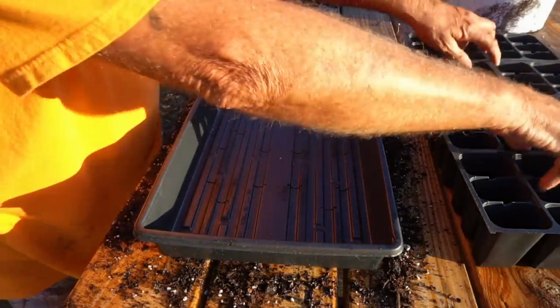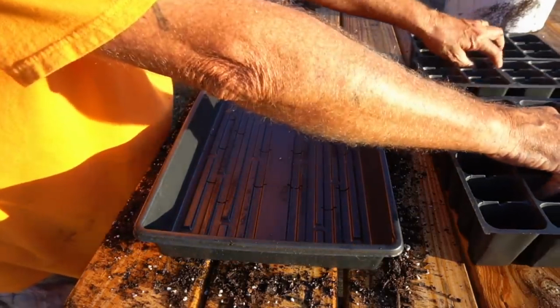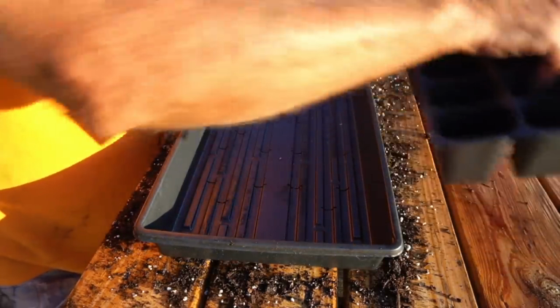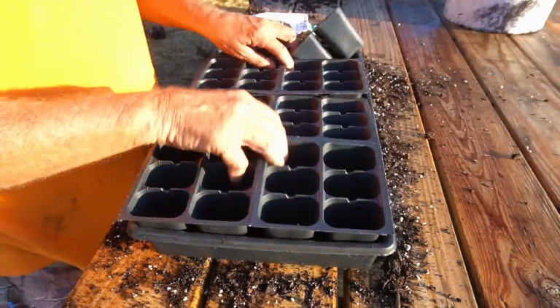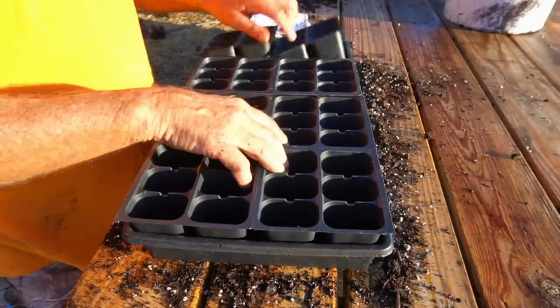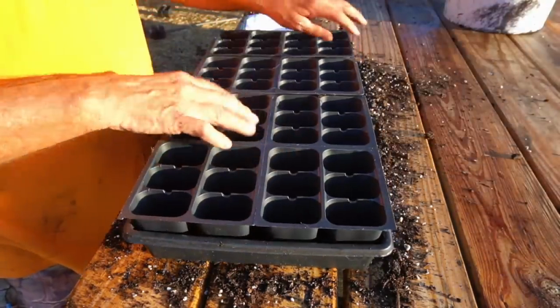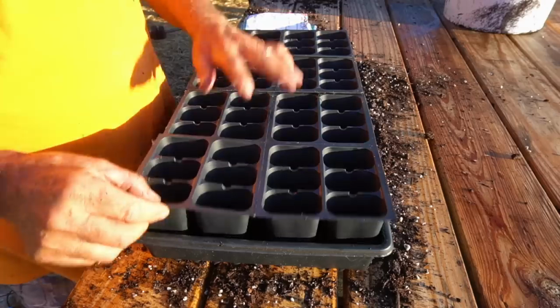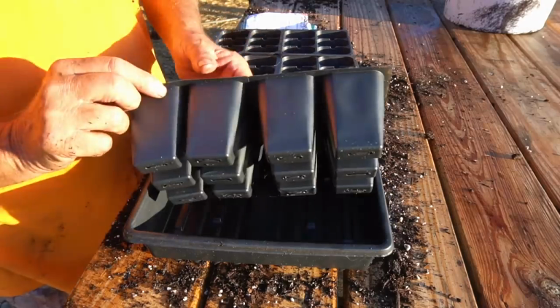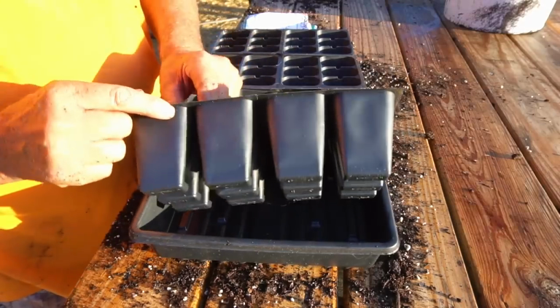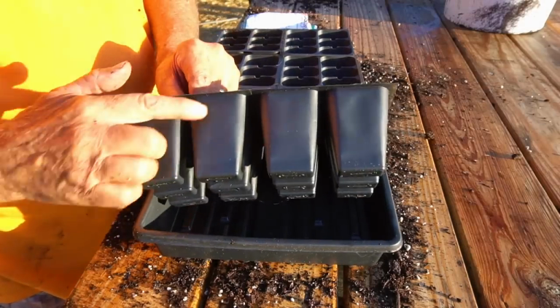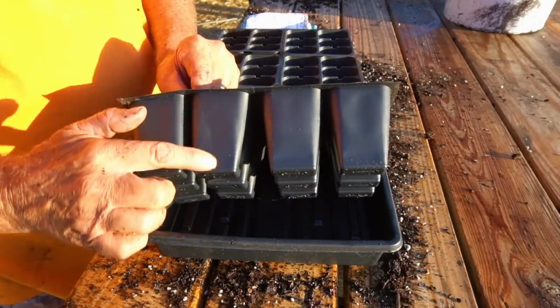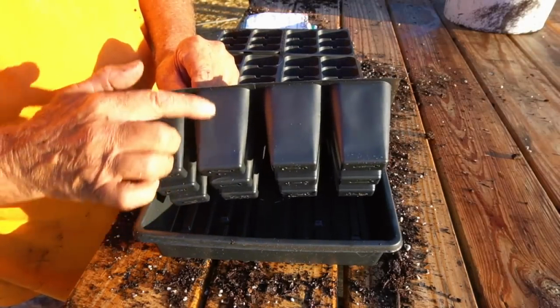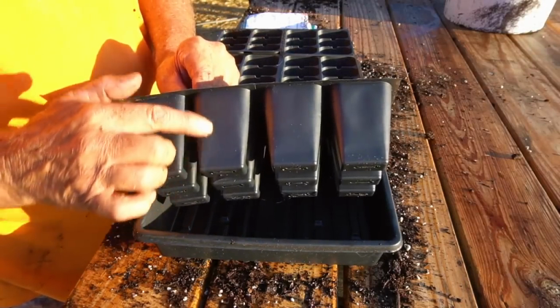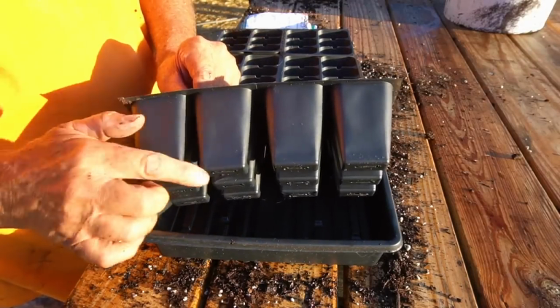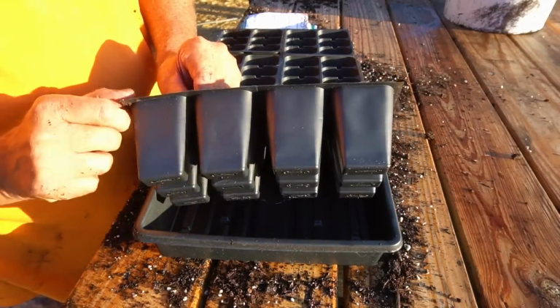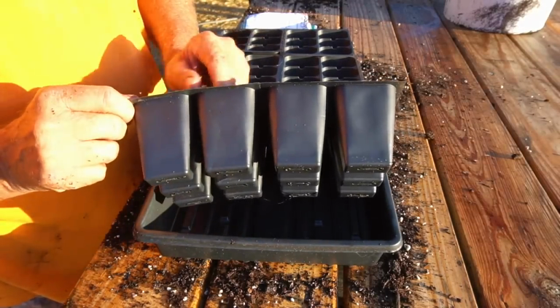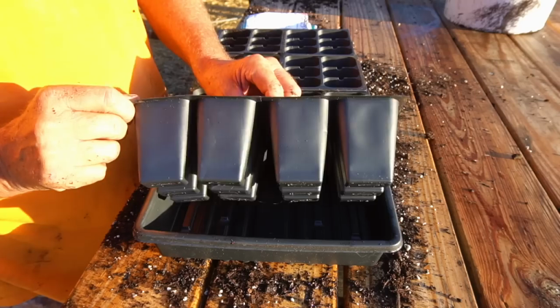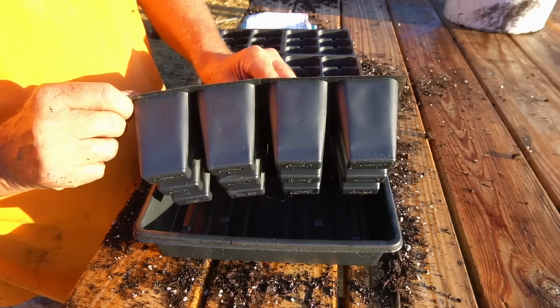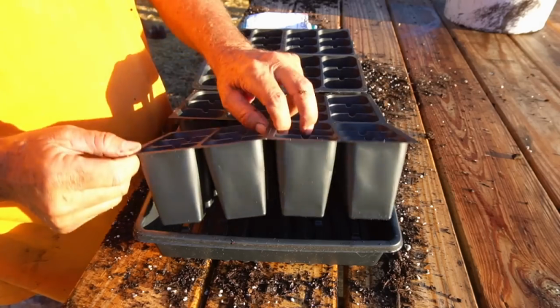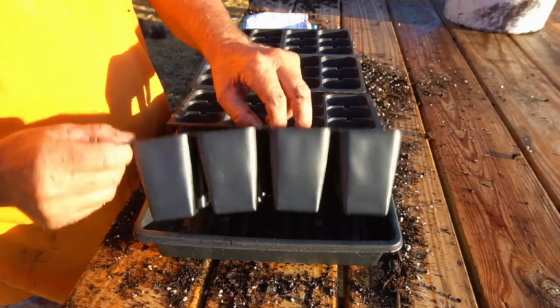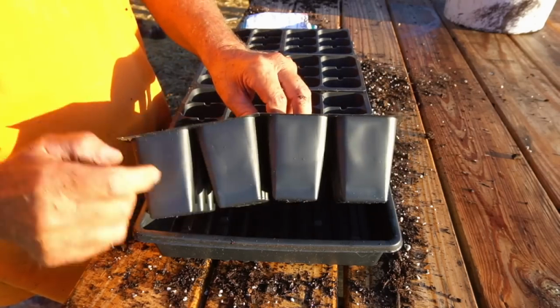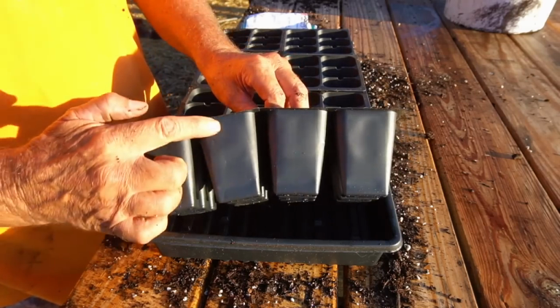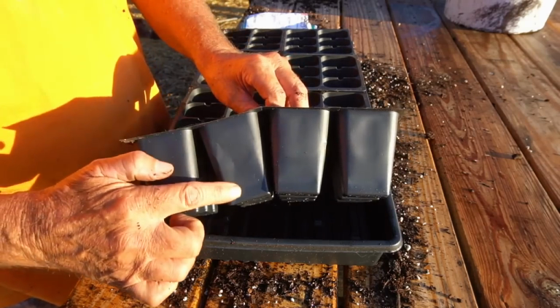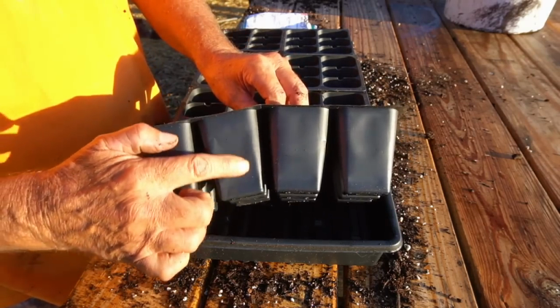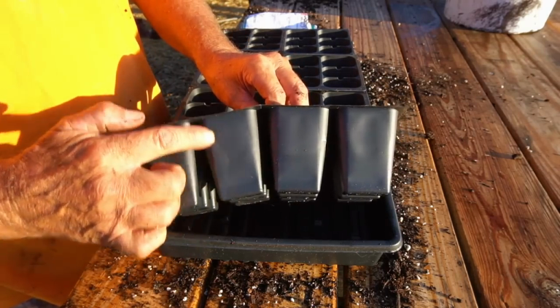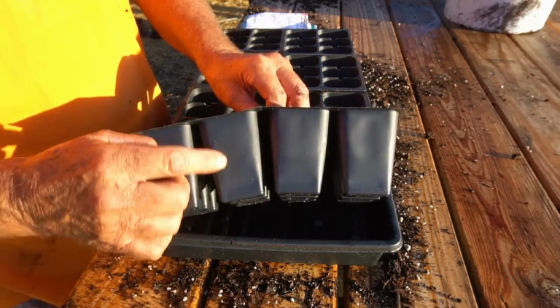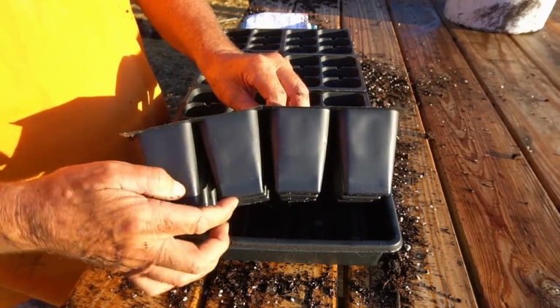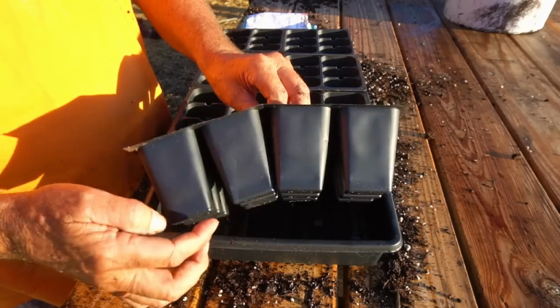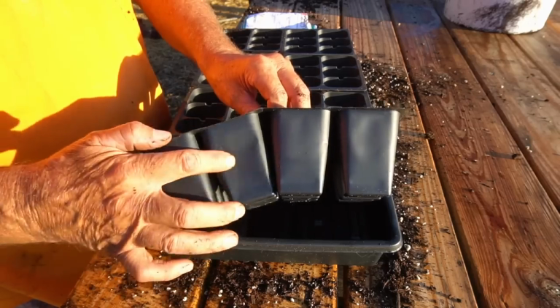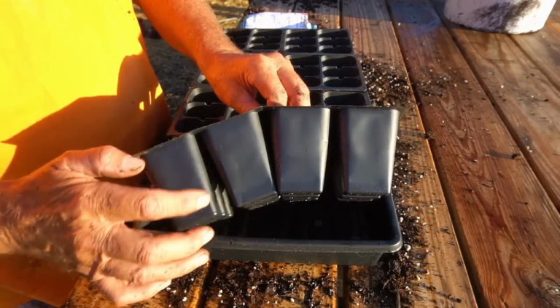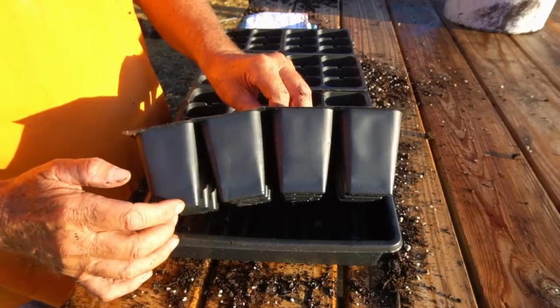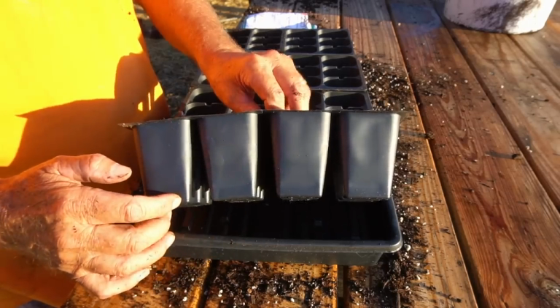I use my seed starting cups. I like to use the ones that have at least a two to three inch deep cell because I want to get a good root system through here before I try to pull that little seedling out of there.